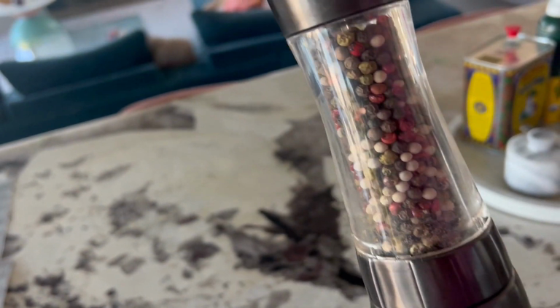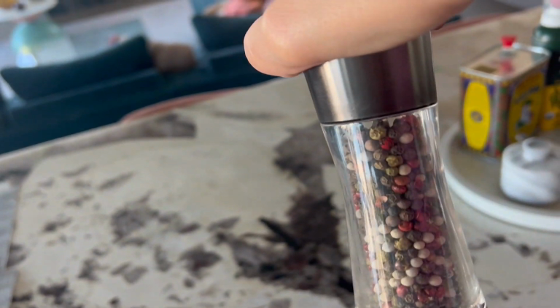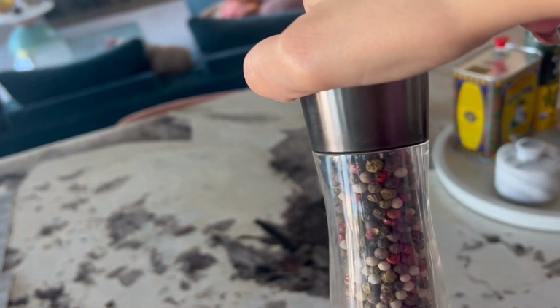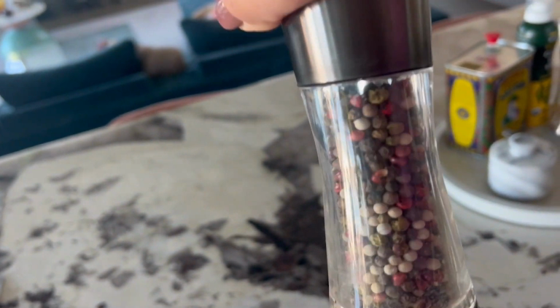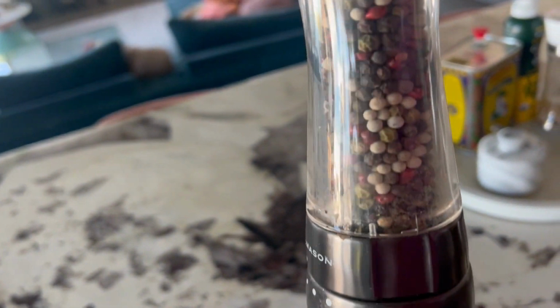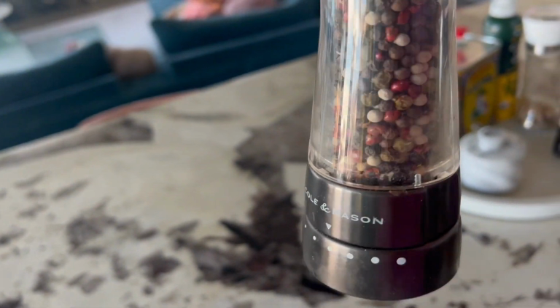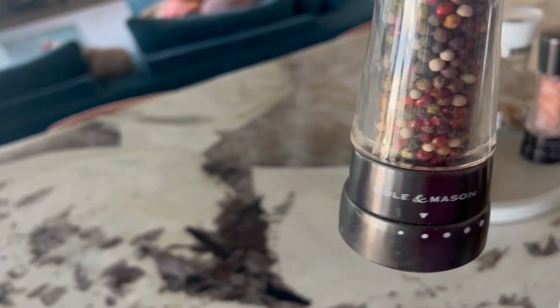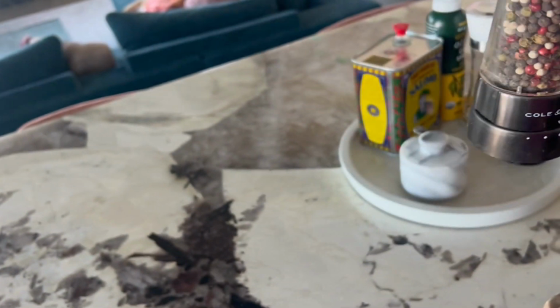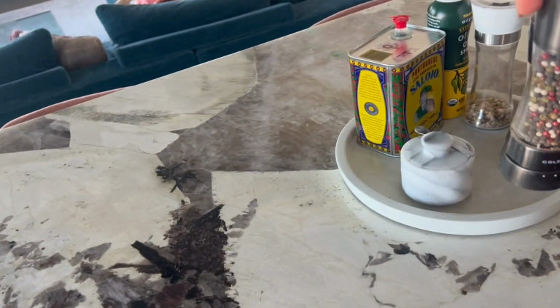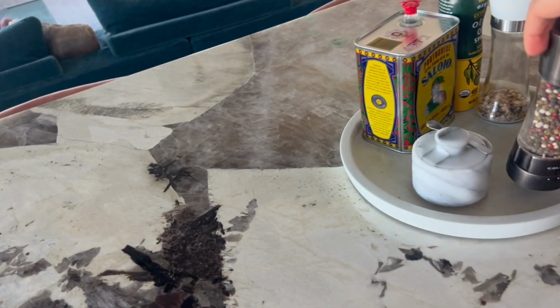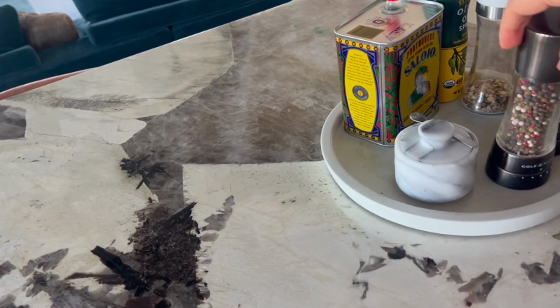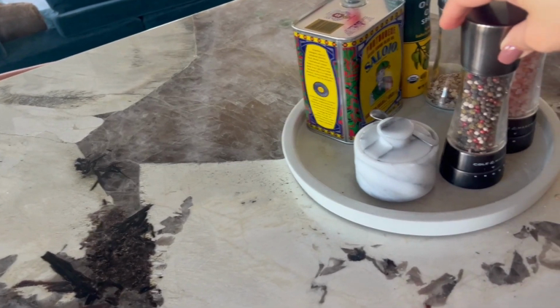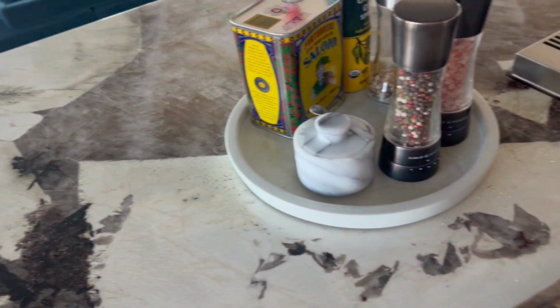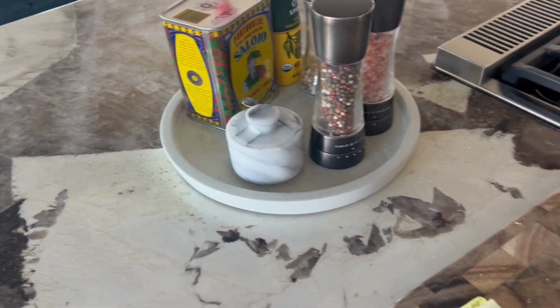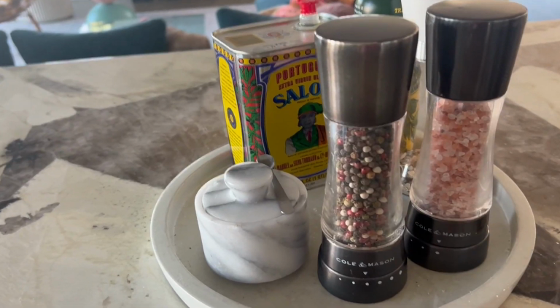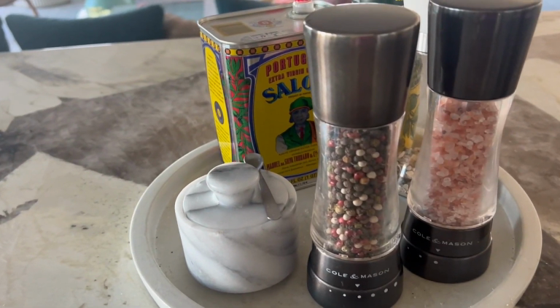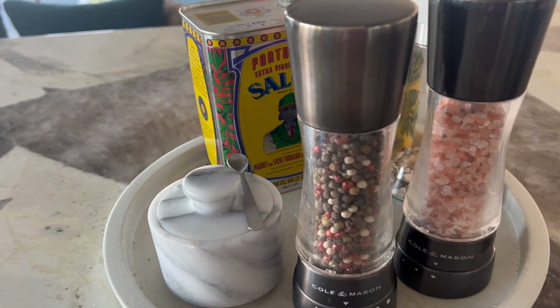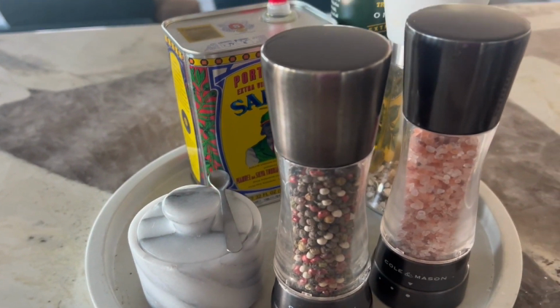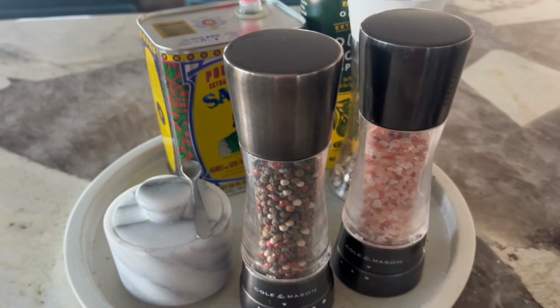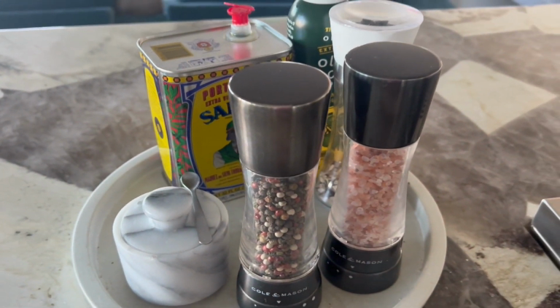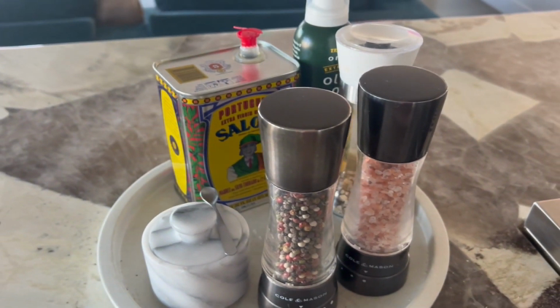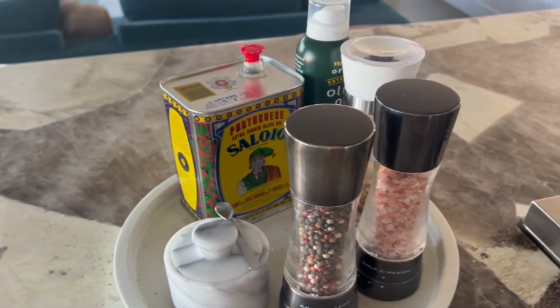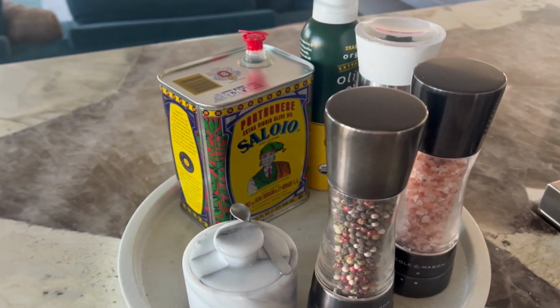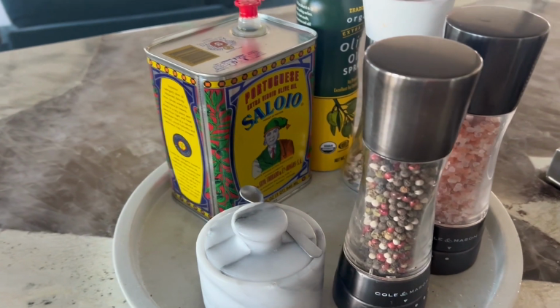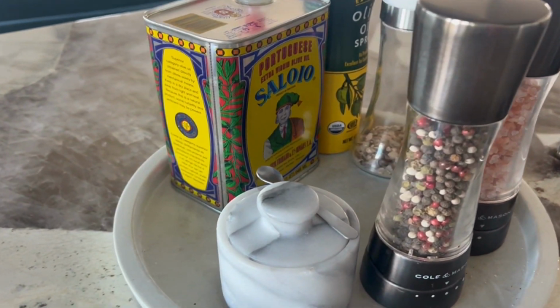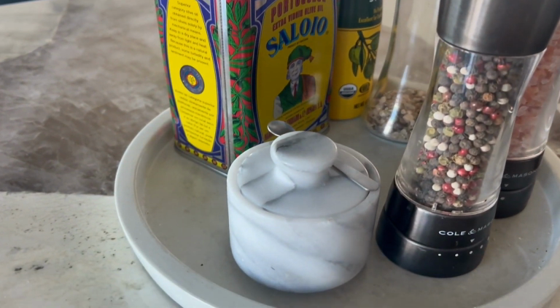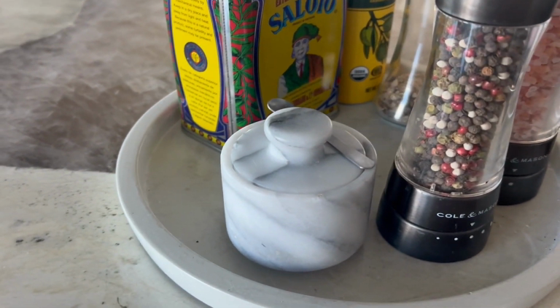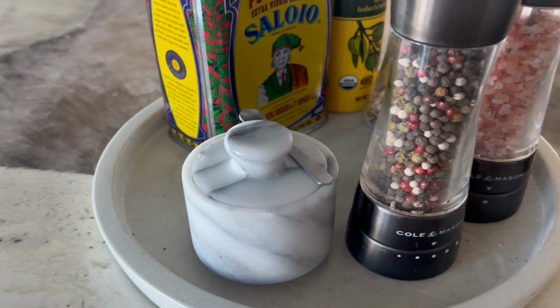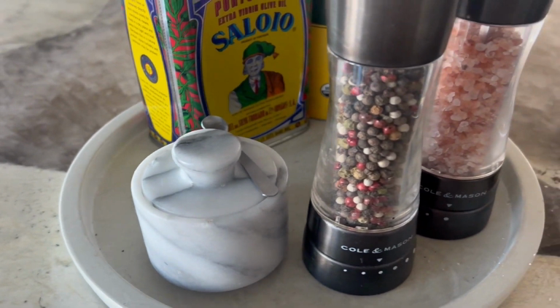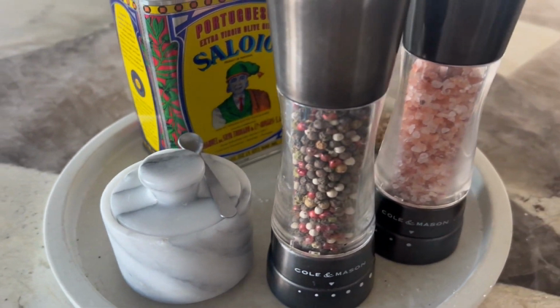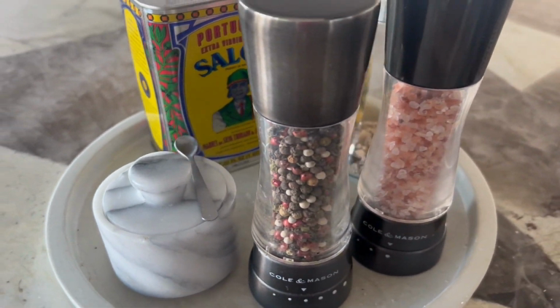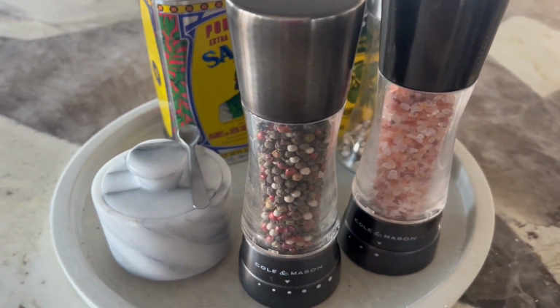Cleaning these mills is simple — just wipe them with a damp cloth and use a clean cloth to dry. Avoid using cleaning products that could affect the product's finish, and do not immerse the mills in water or put them in a dishwasher.